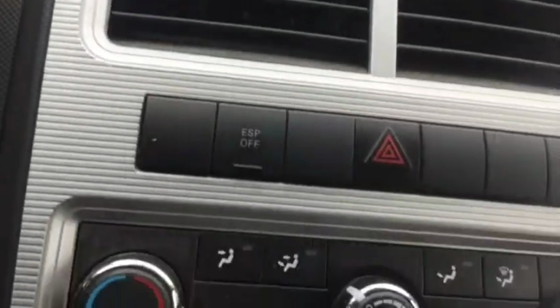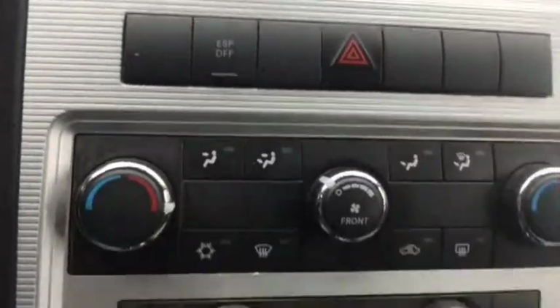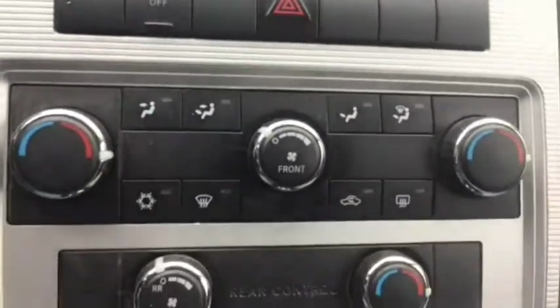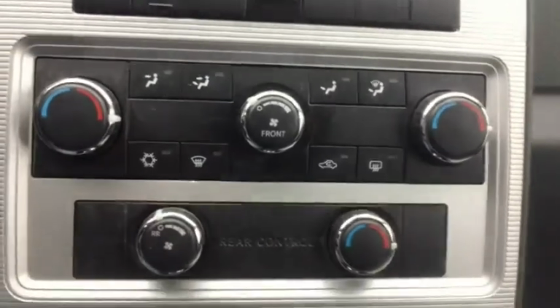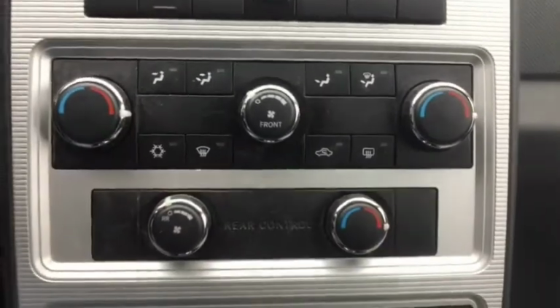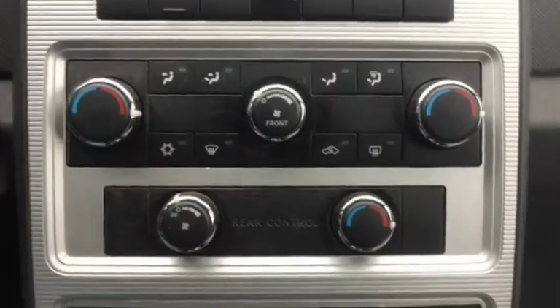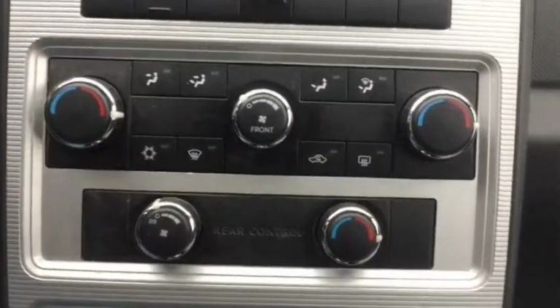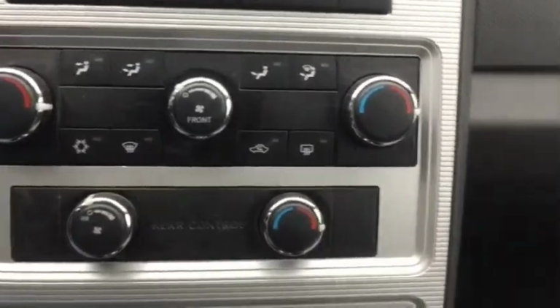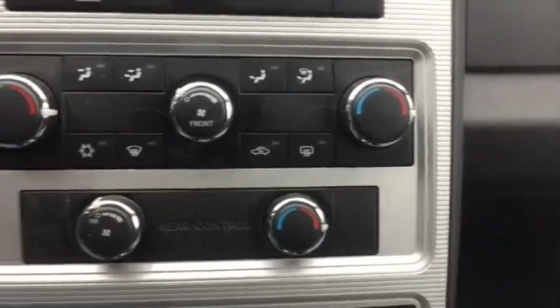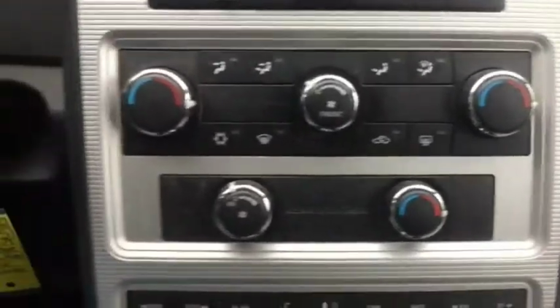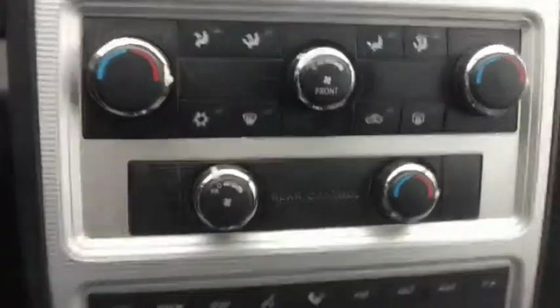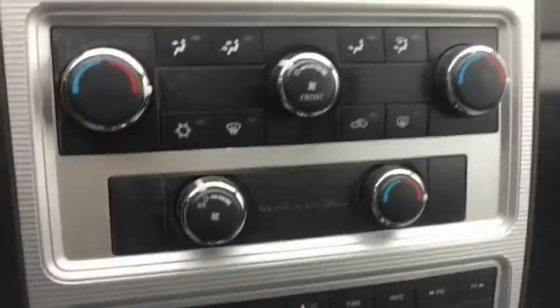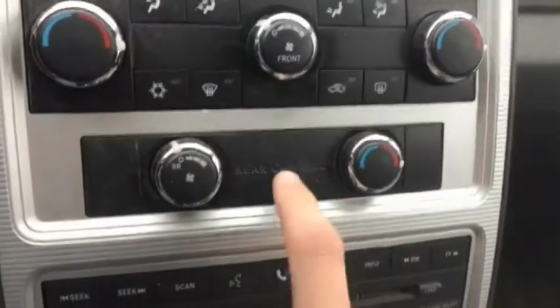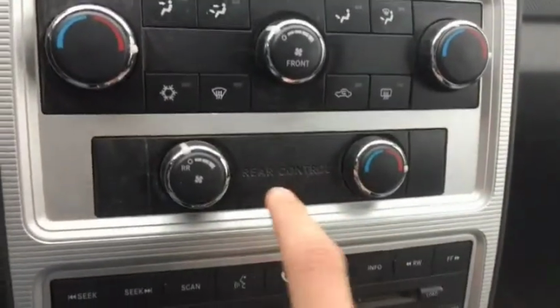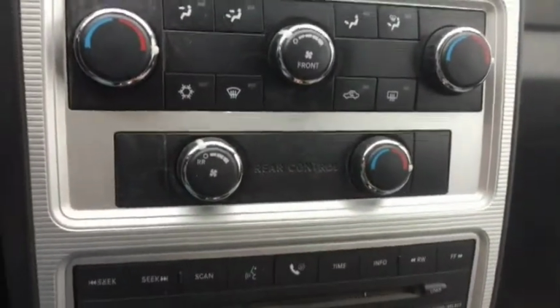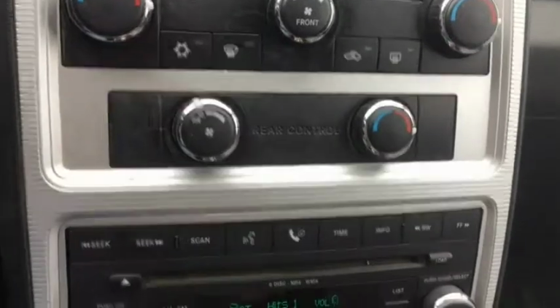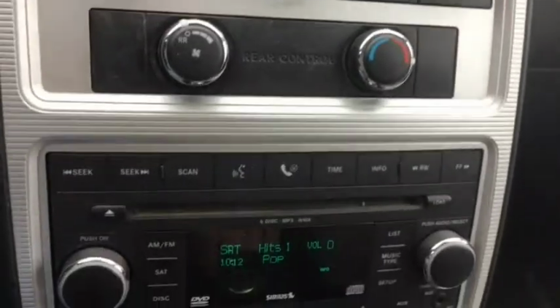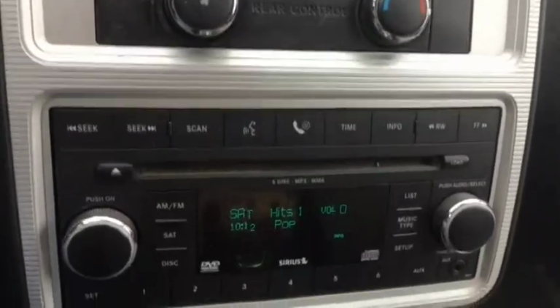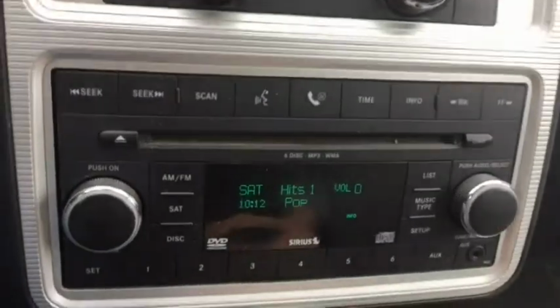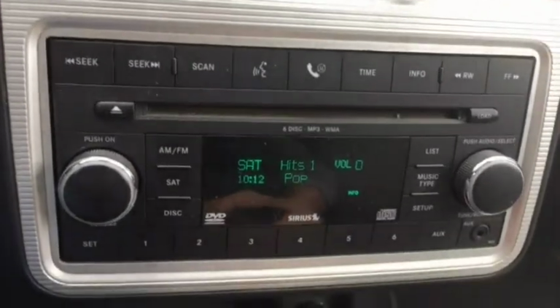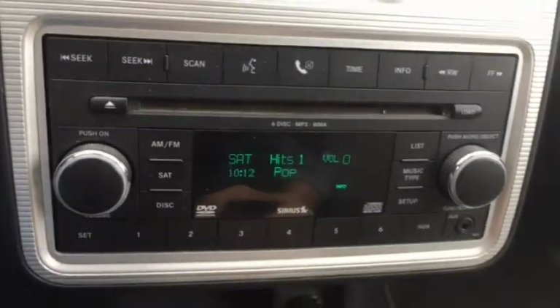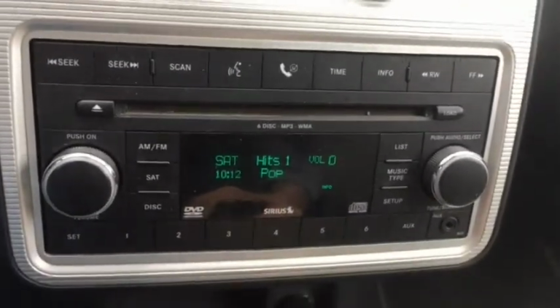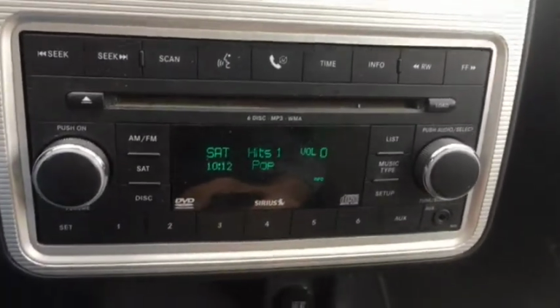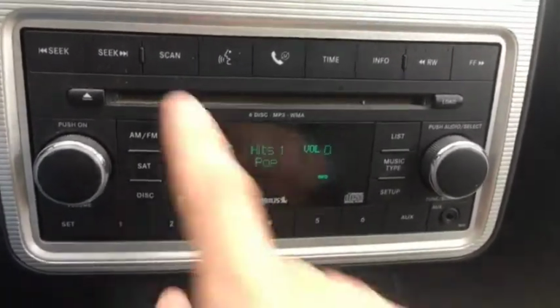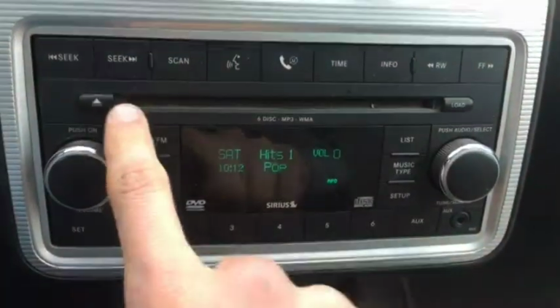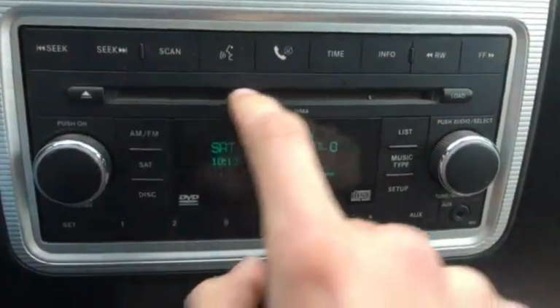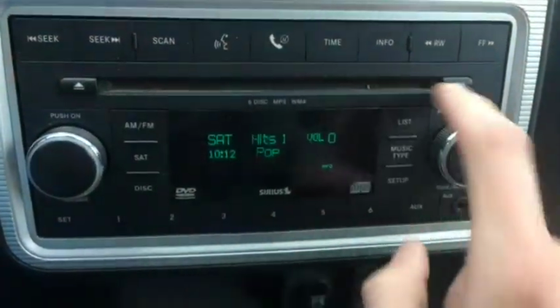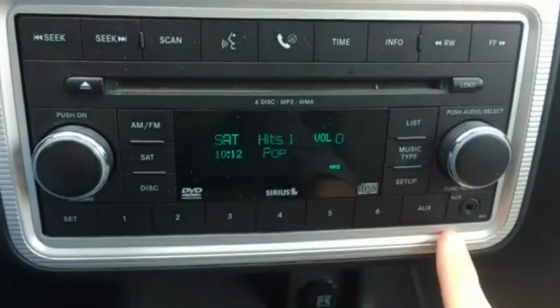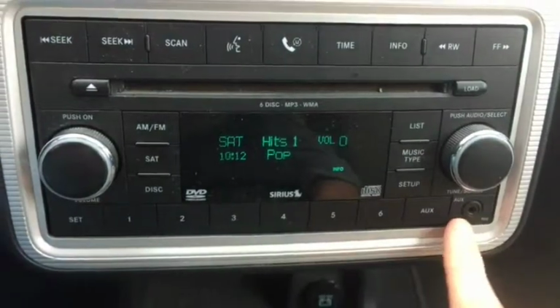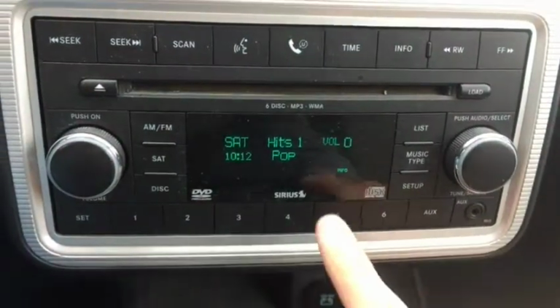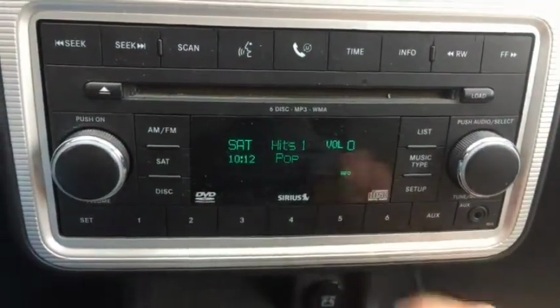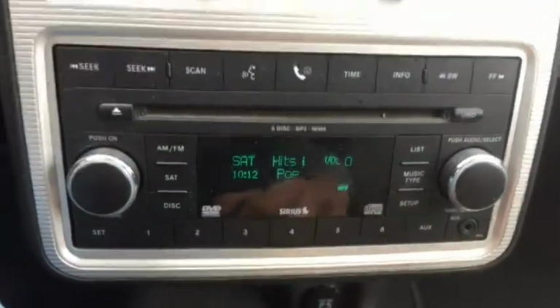You have your climate control which includes AC, defrost, and rear defrost, as well as rear climate controls here. And then you come to your stereo system which has AM FM radio, a CD player right here, AUX support, and satellite radio as well.